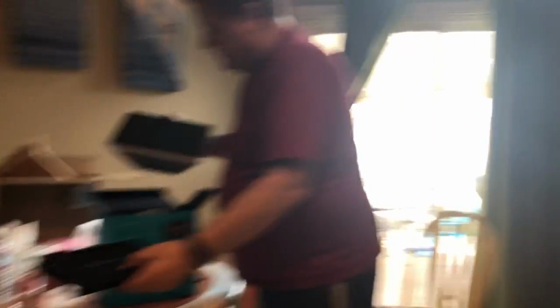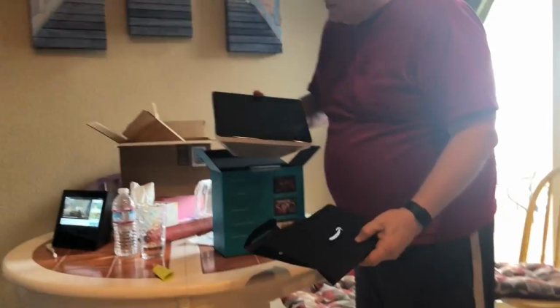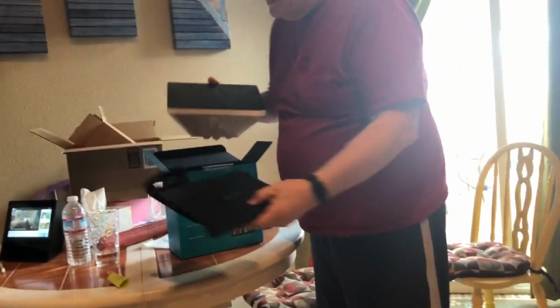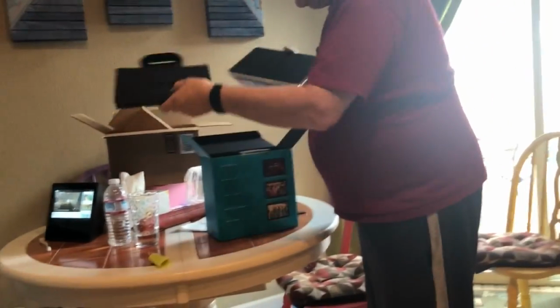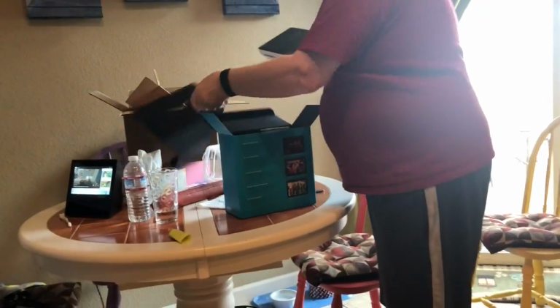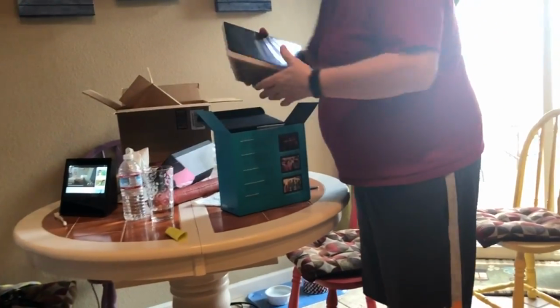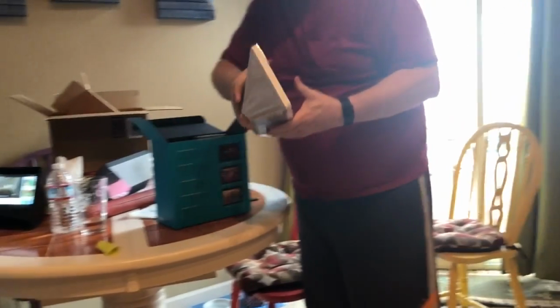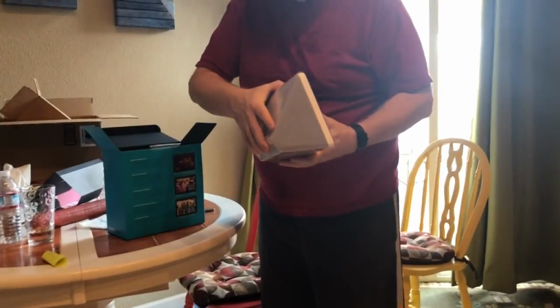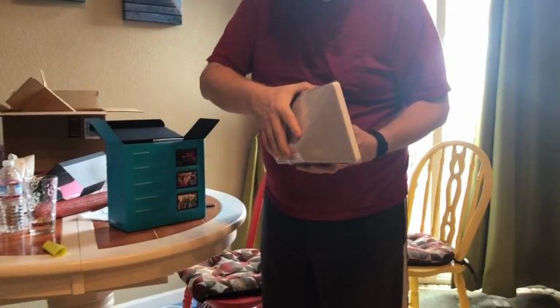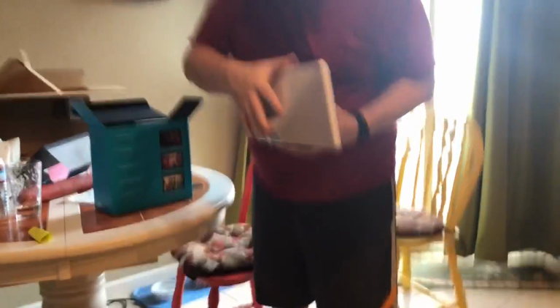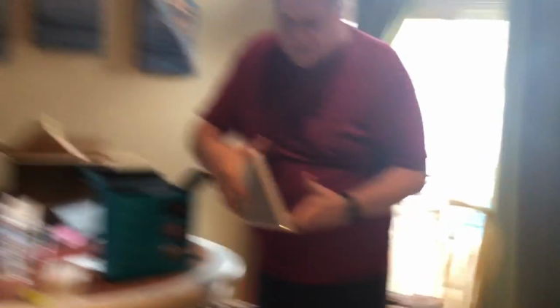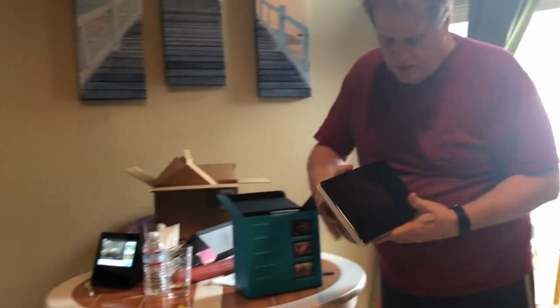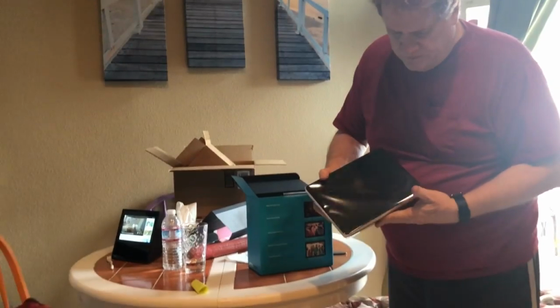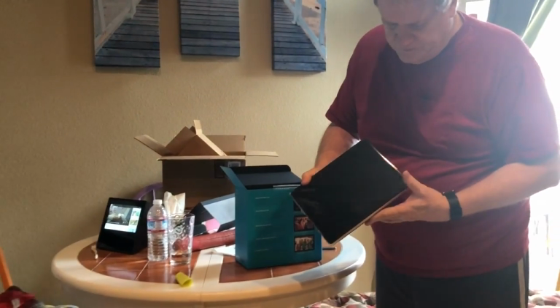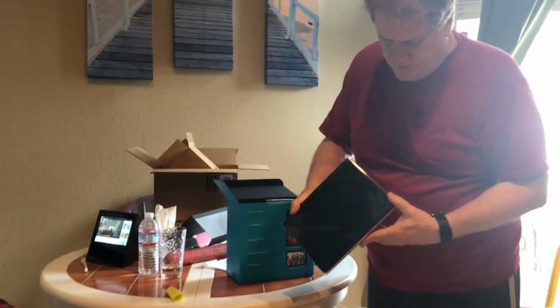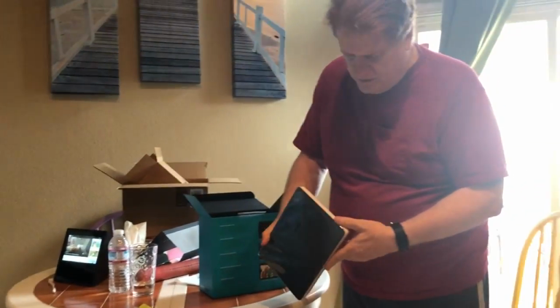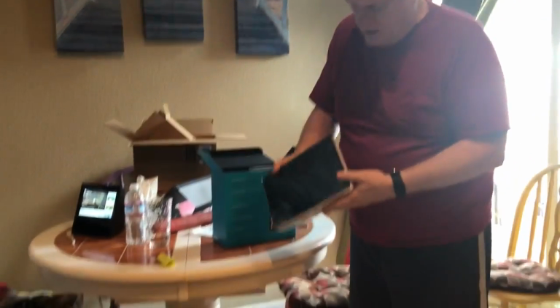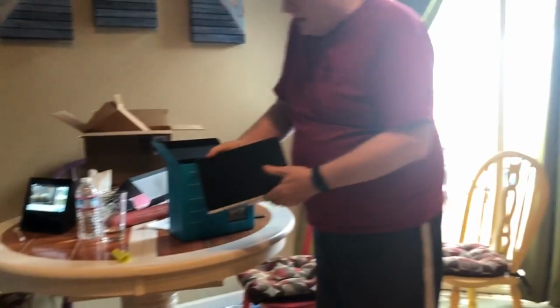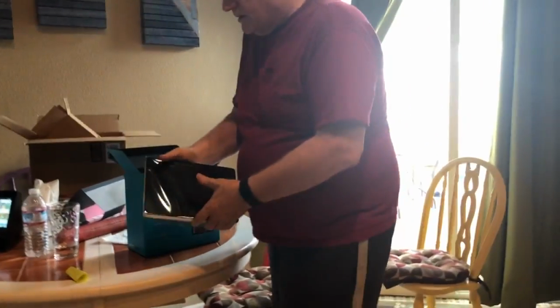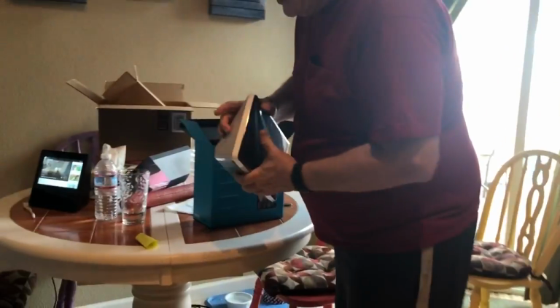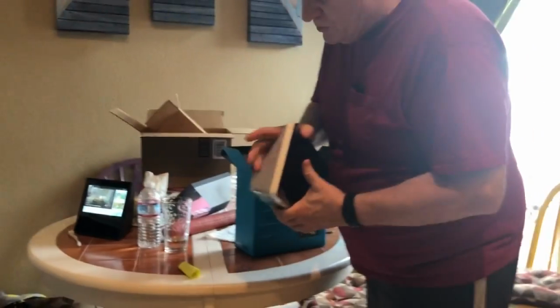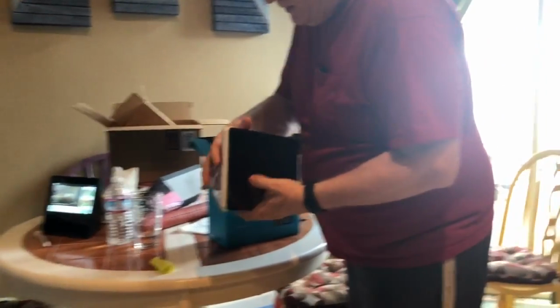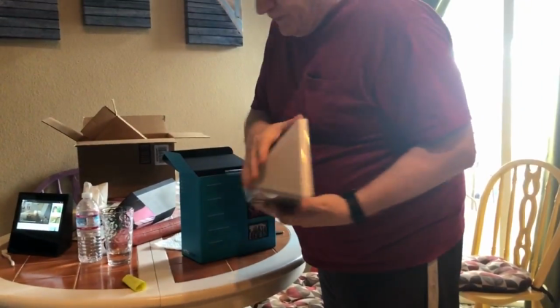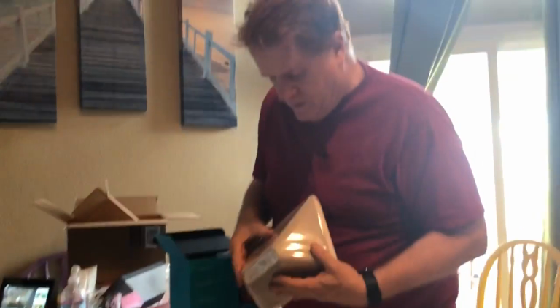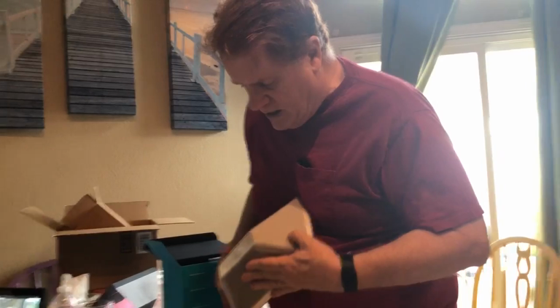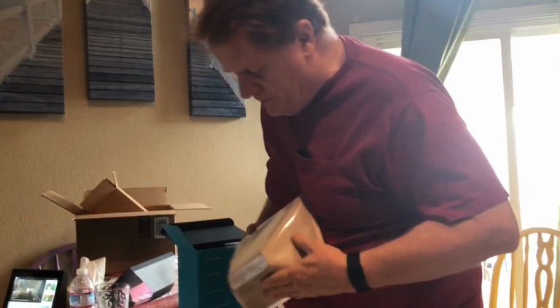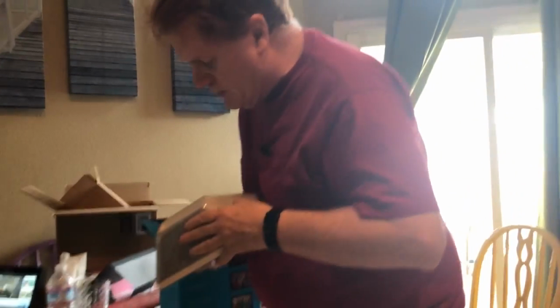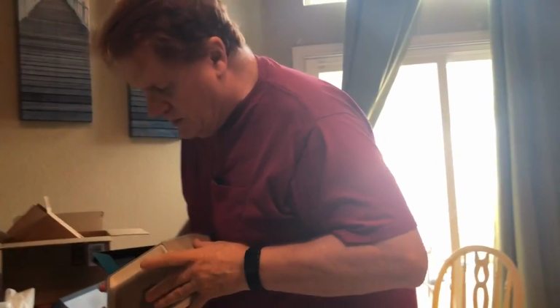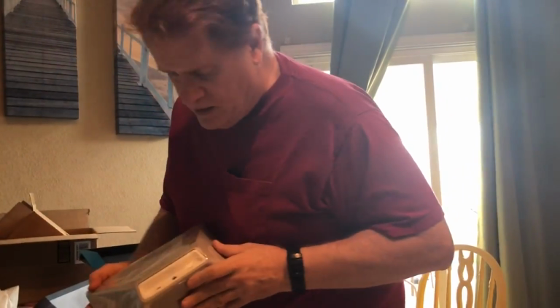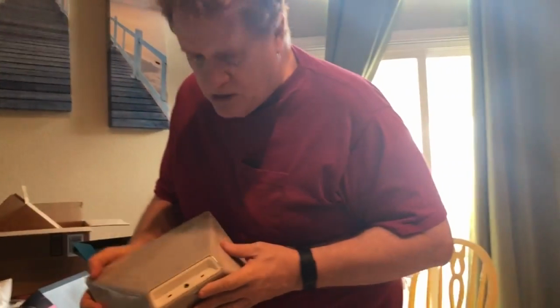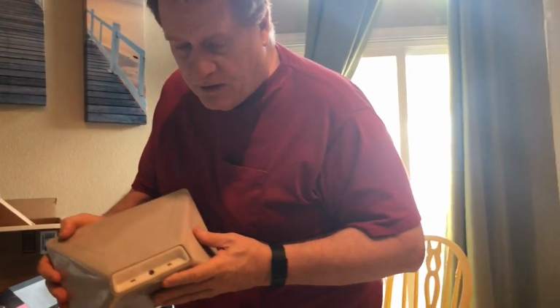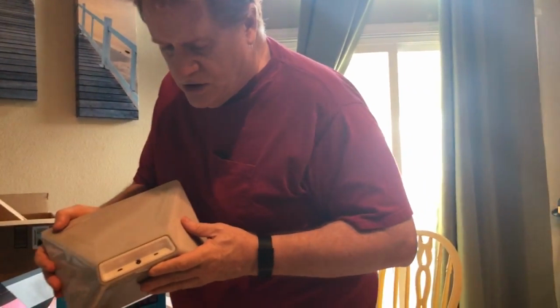So here's the actual unit. It's in plastic — it's all plastic. It's got the speakers over here on the side, and the connections in the back, if you can see.